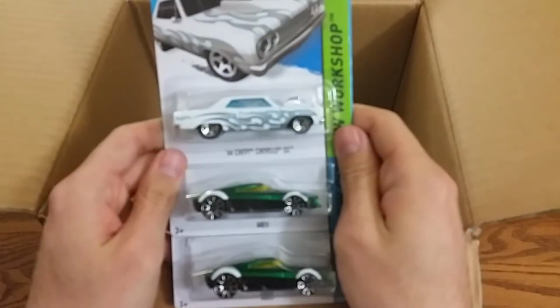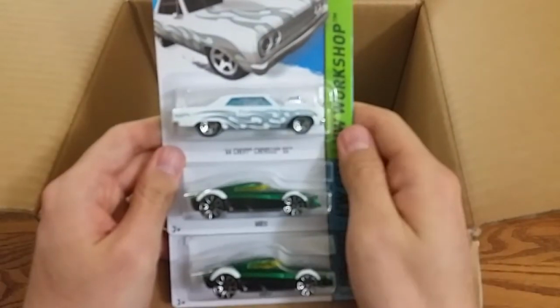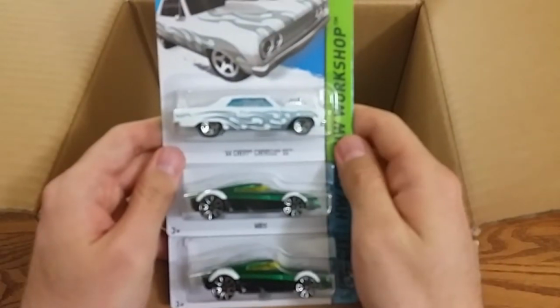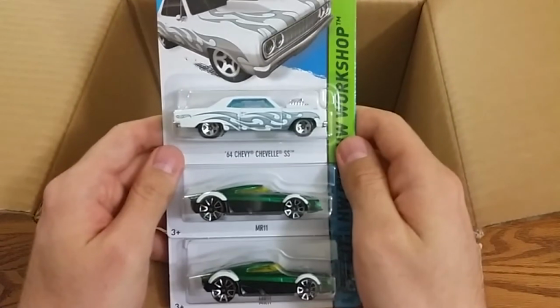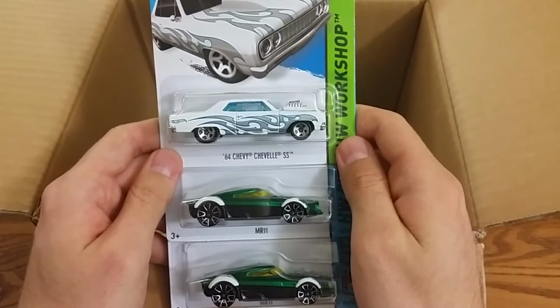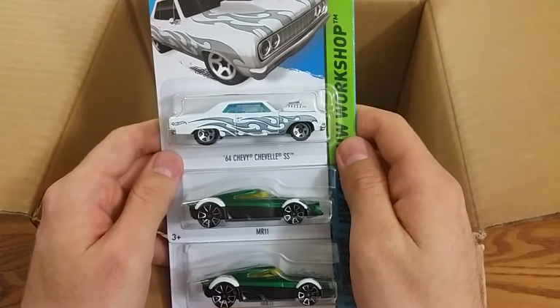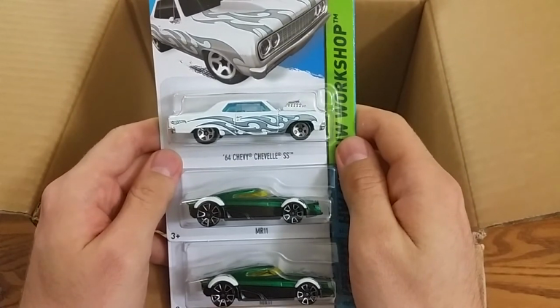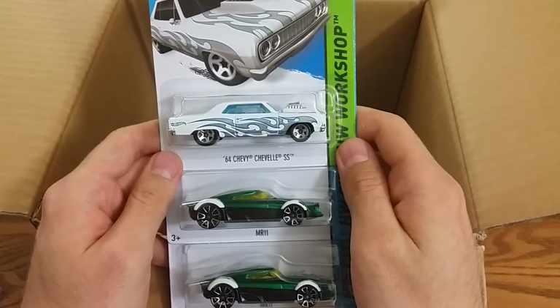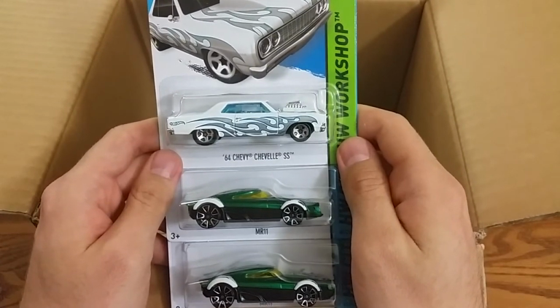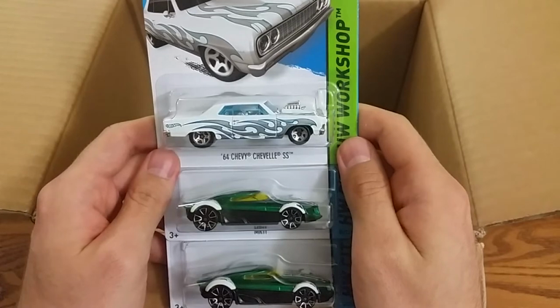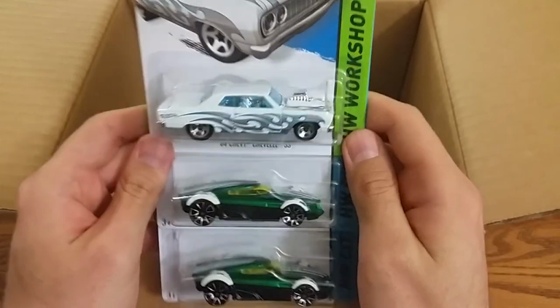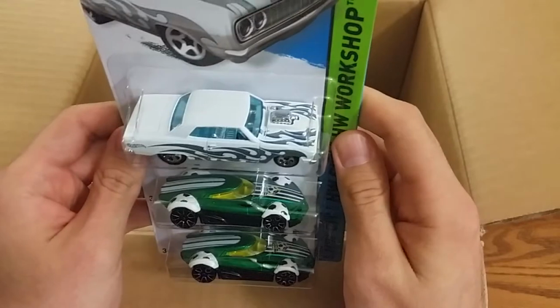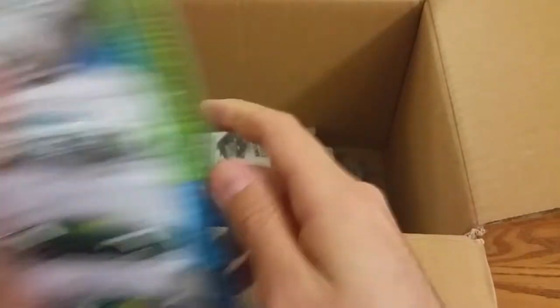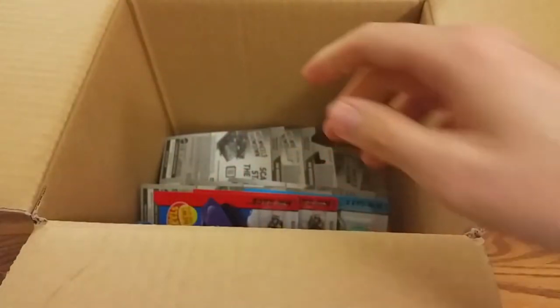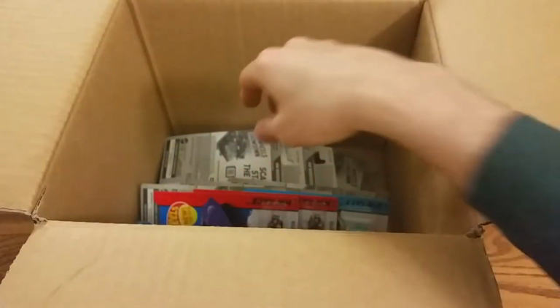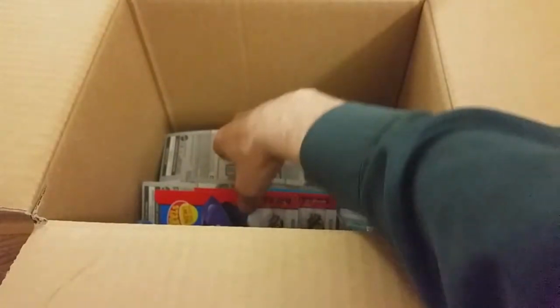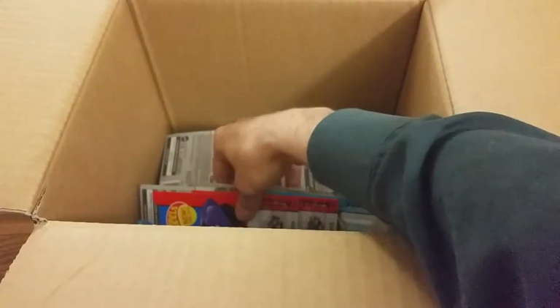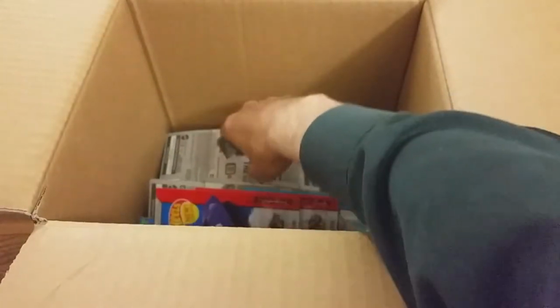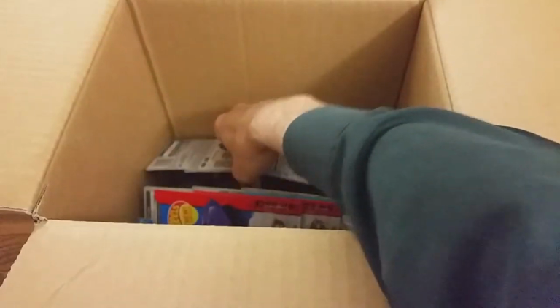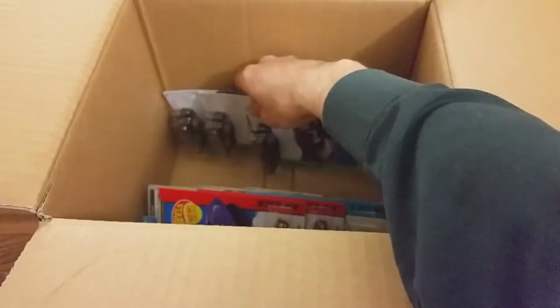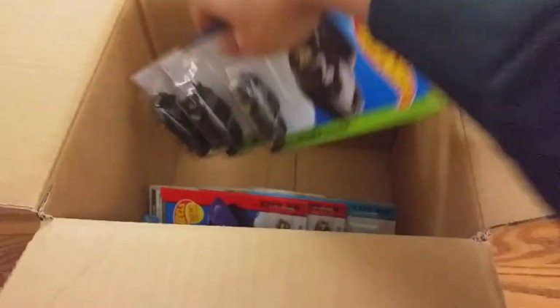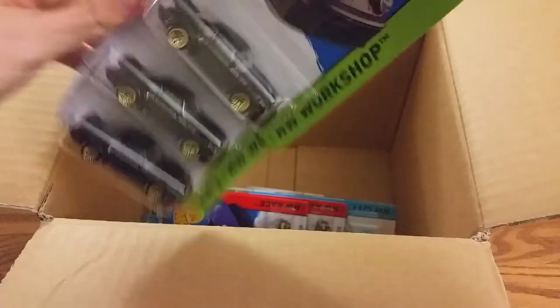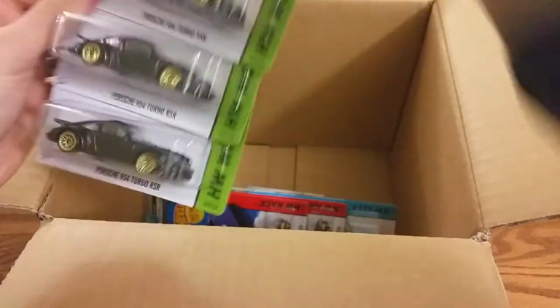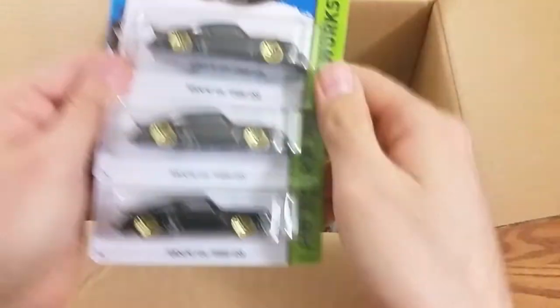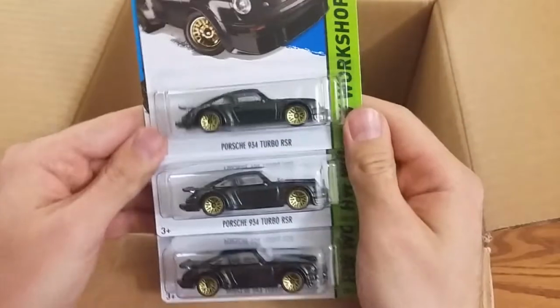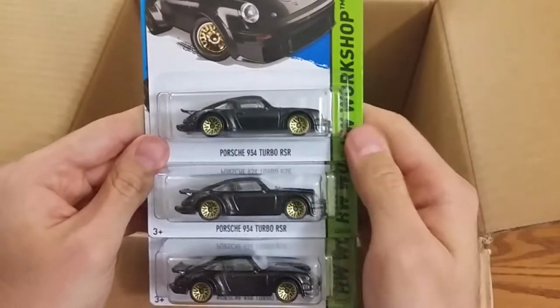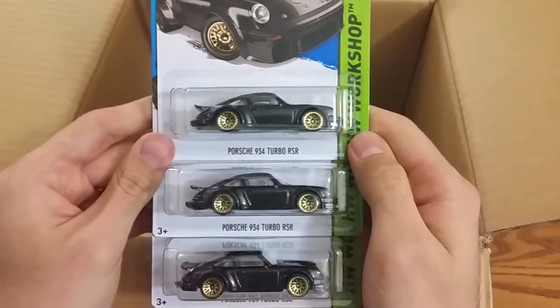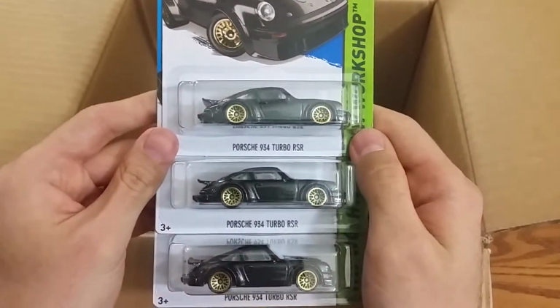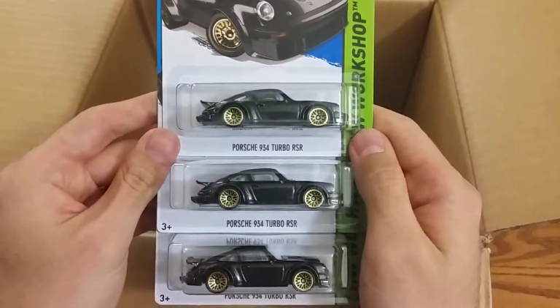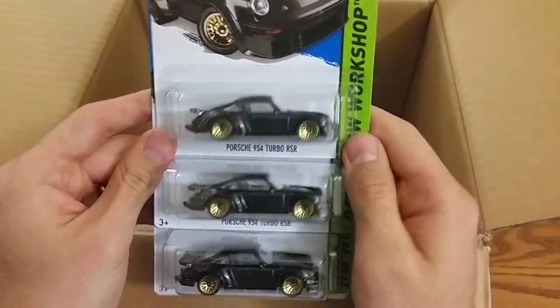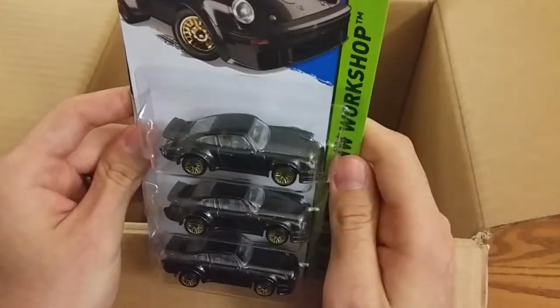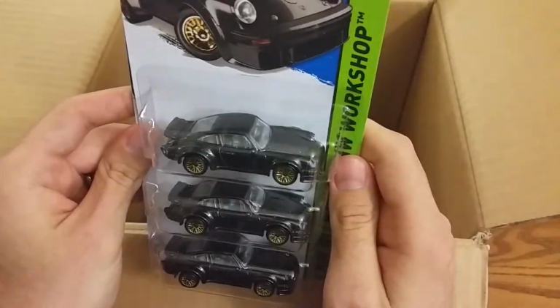Got the Chevy Chevelle and two MR-11s, three of the Porsches in this box — sweet.